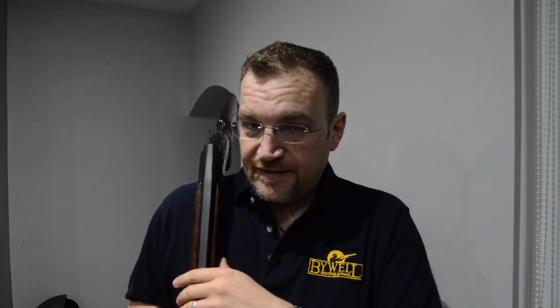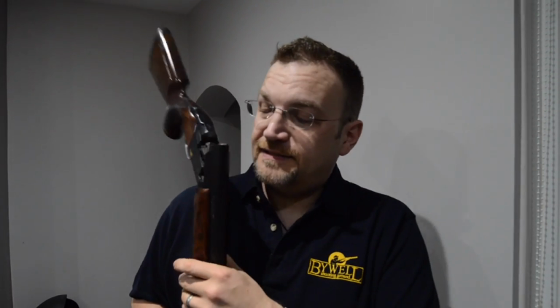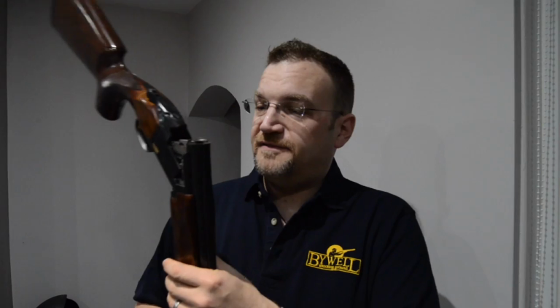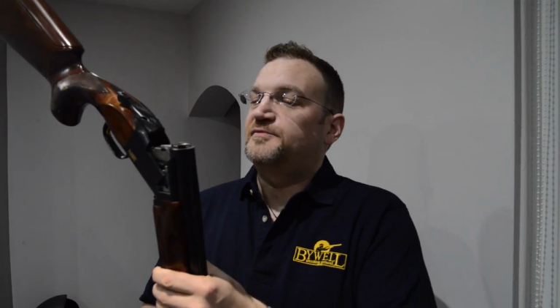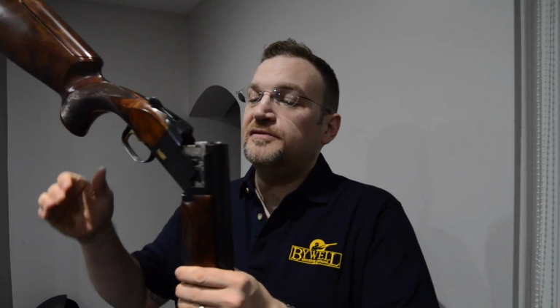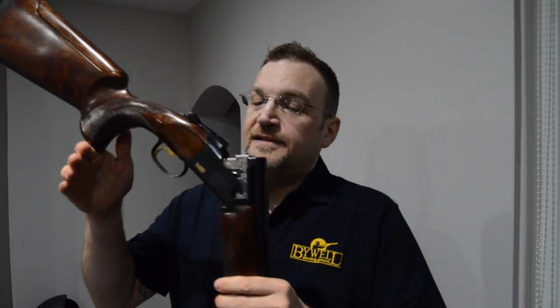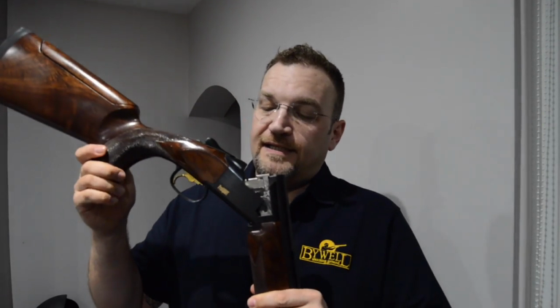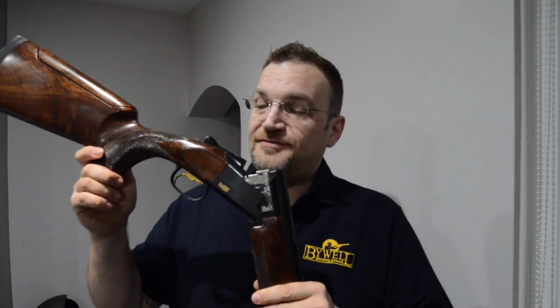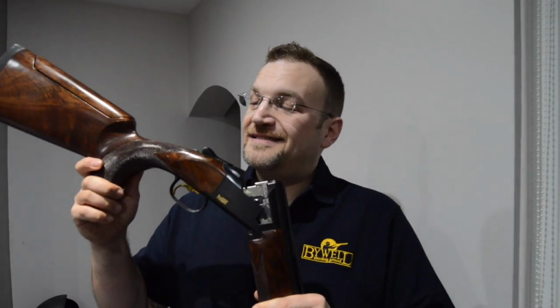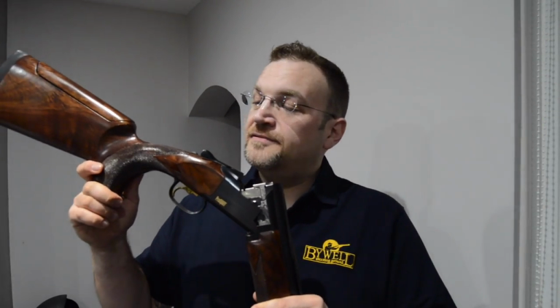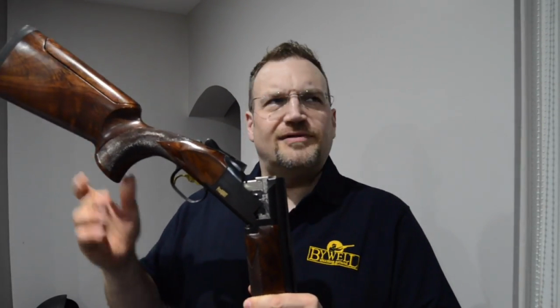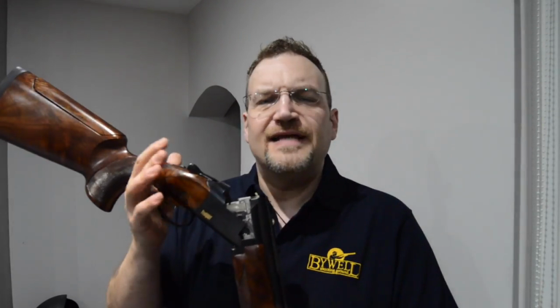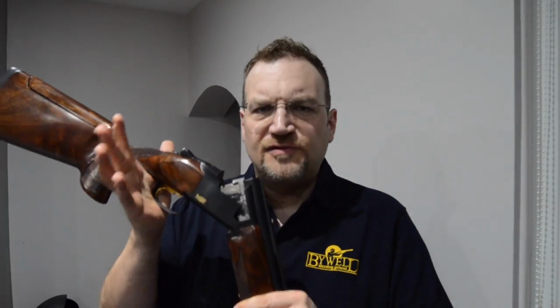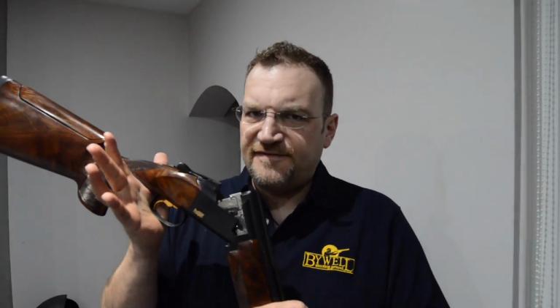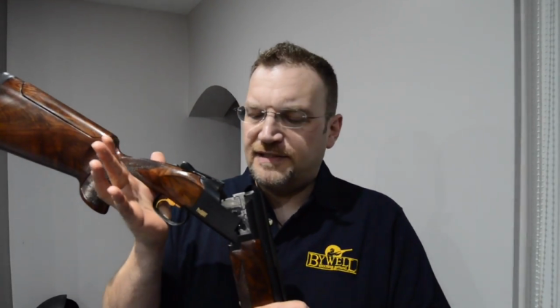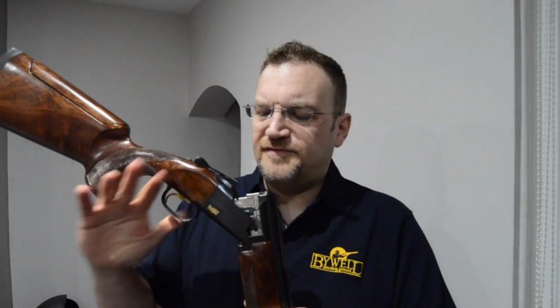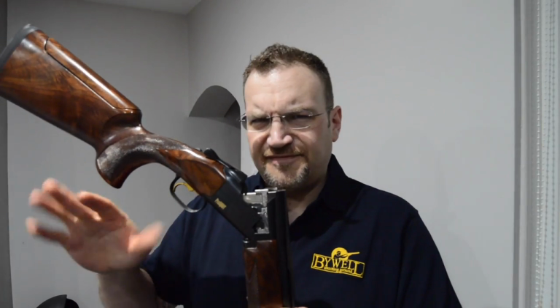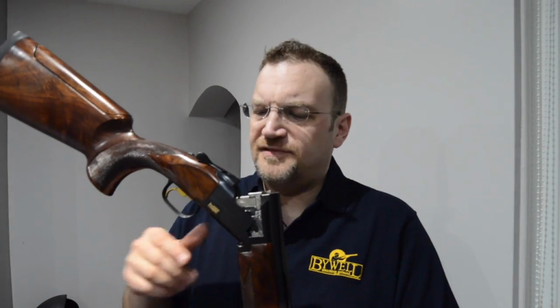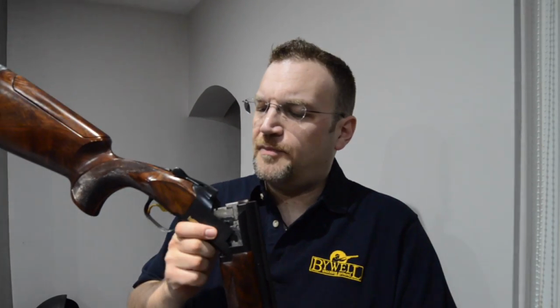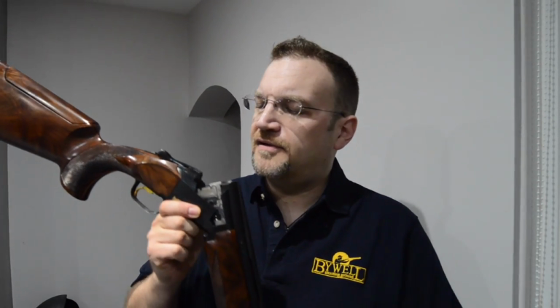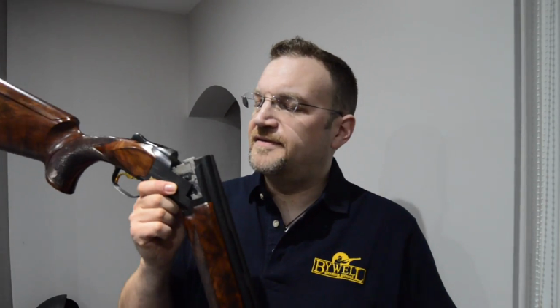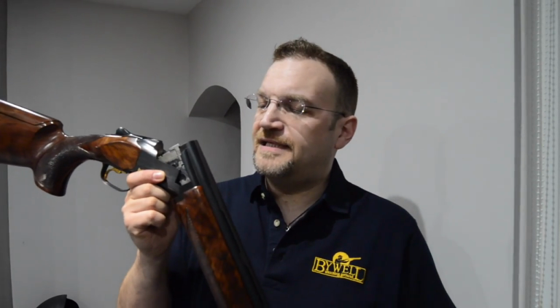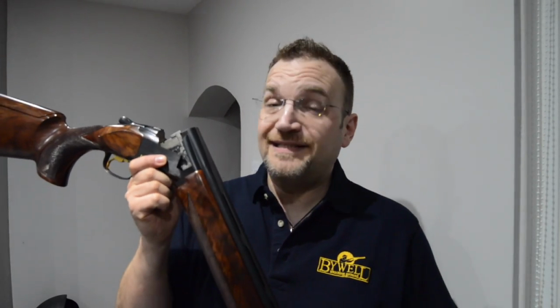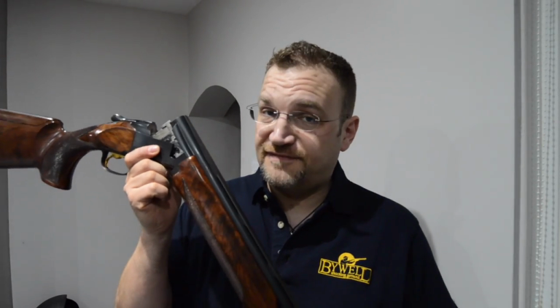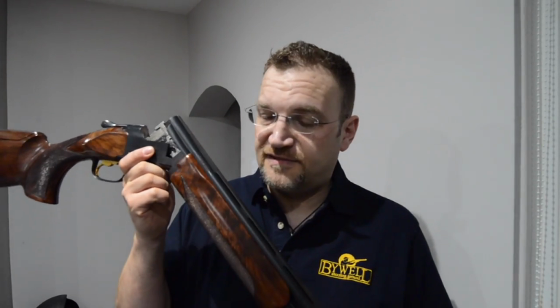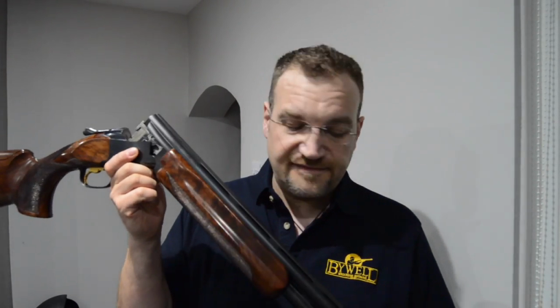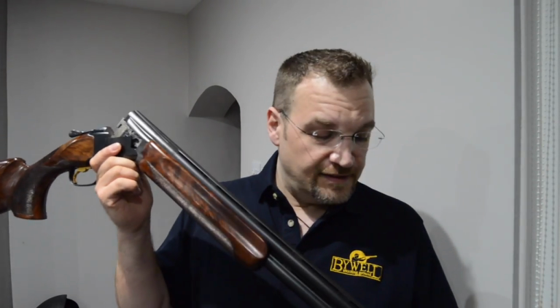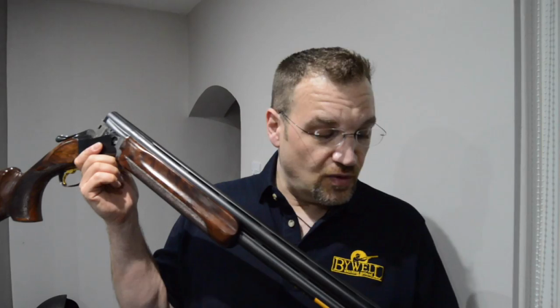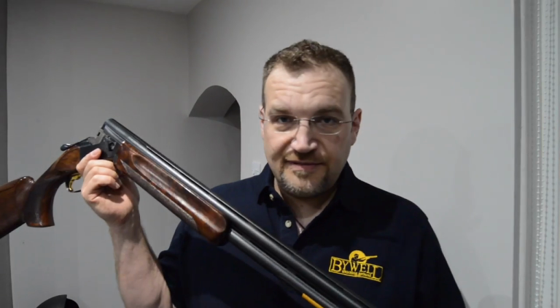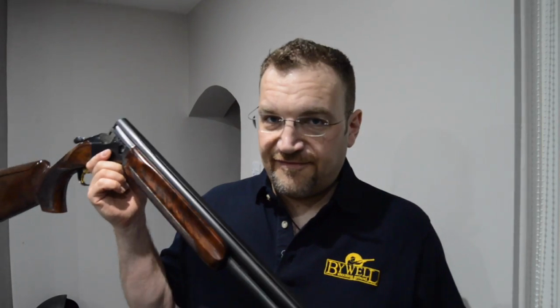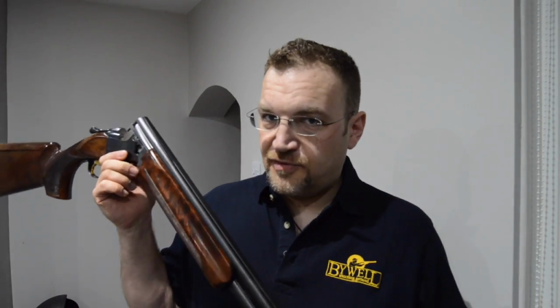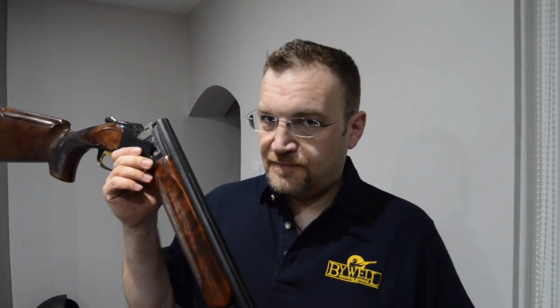This, the 725 Pro Sport, is an extra £450 or £475 on top of the black edition of the 725. What do you get for your money?